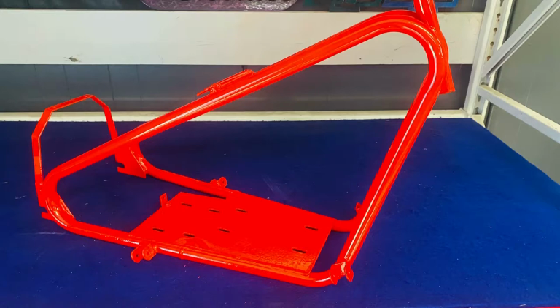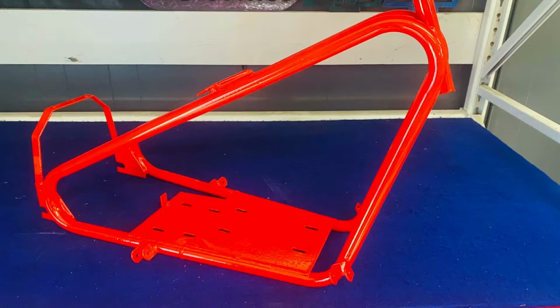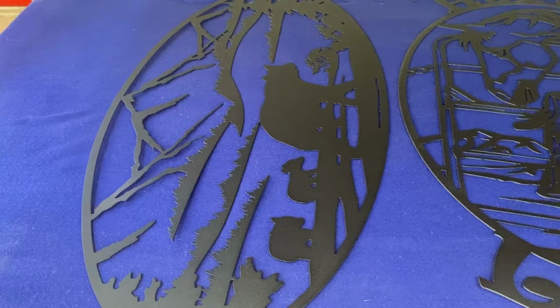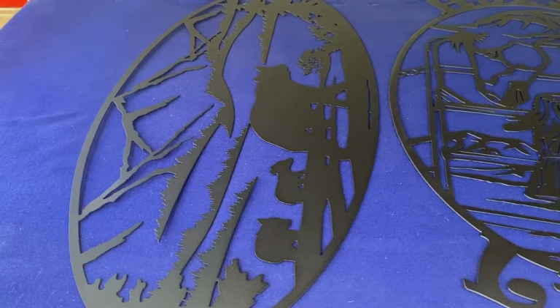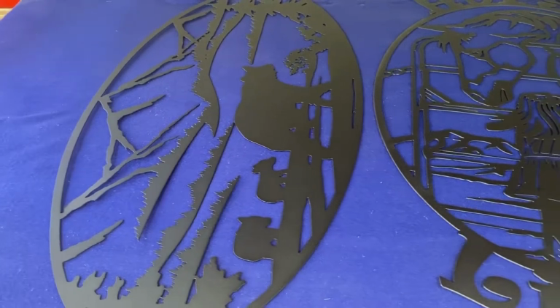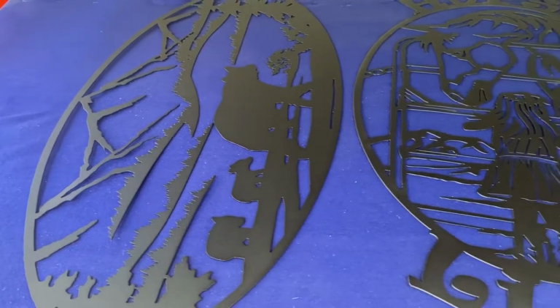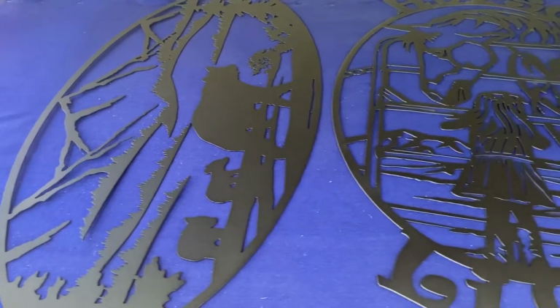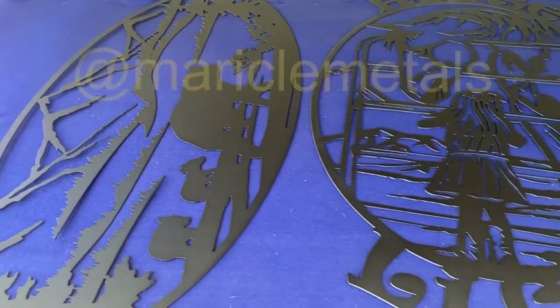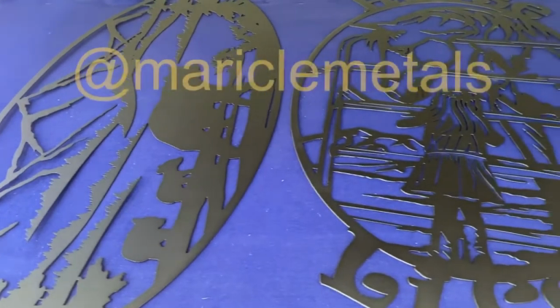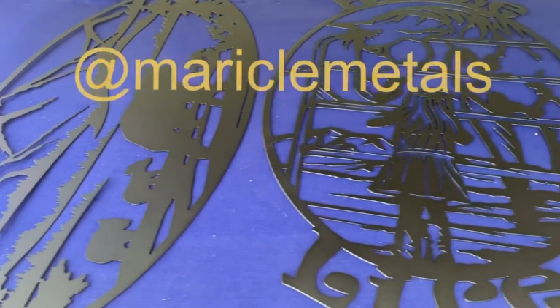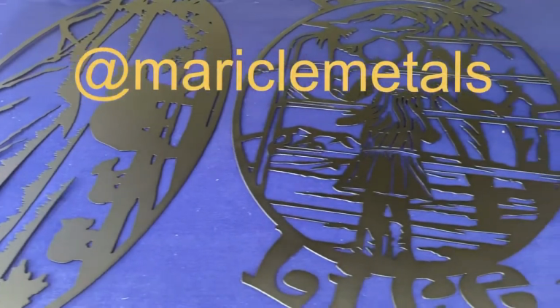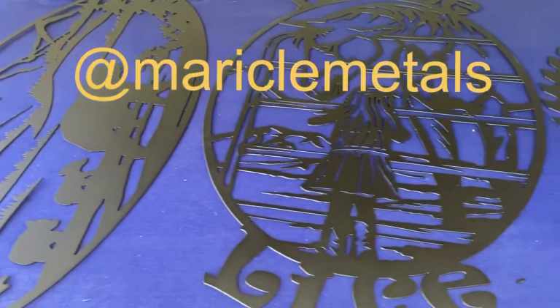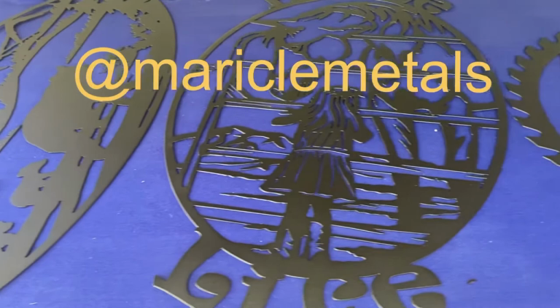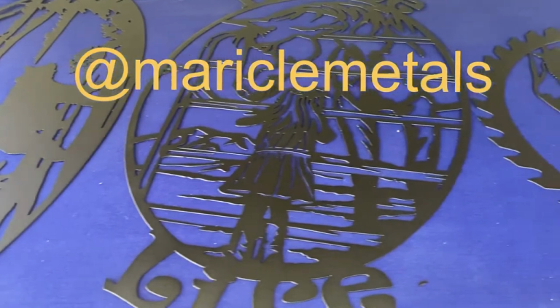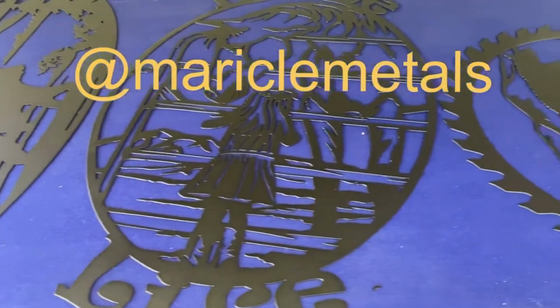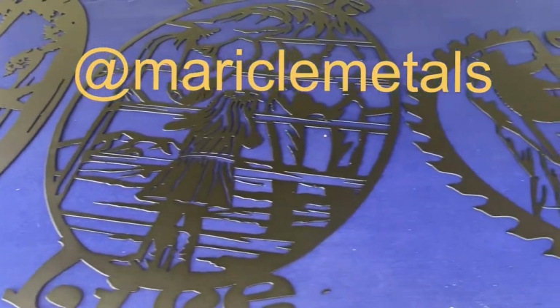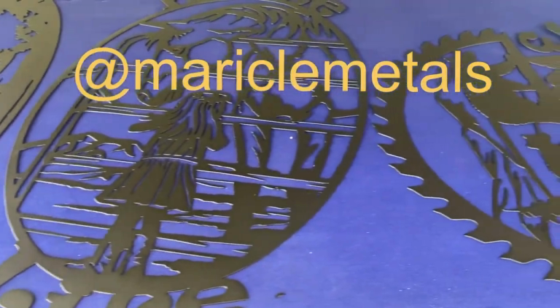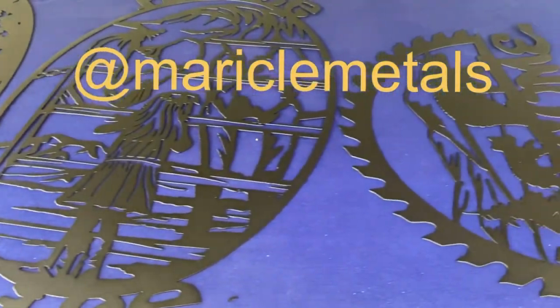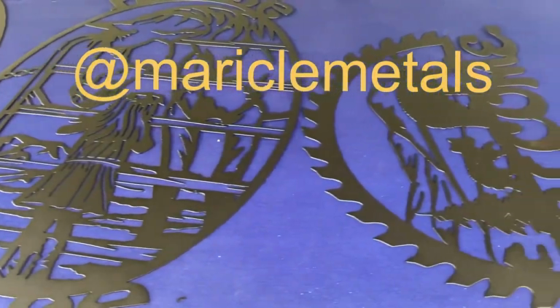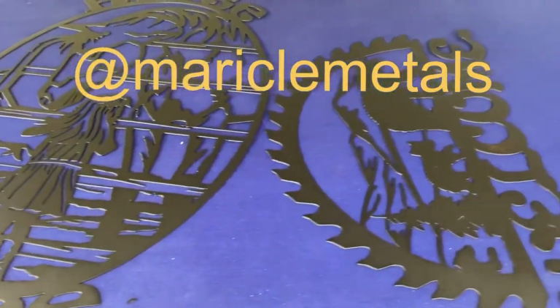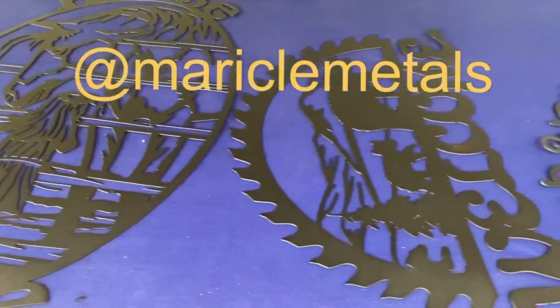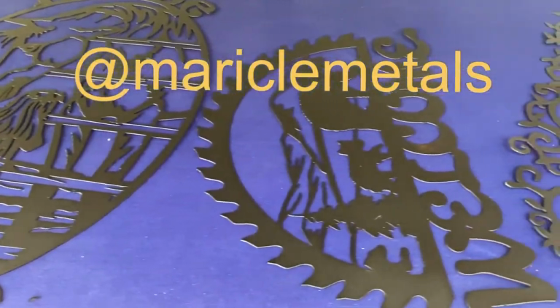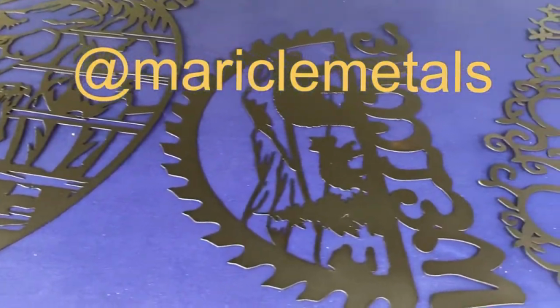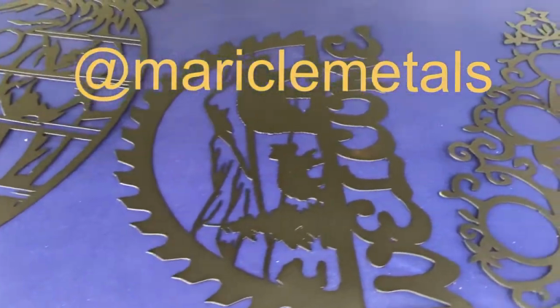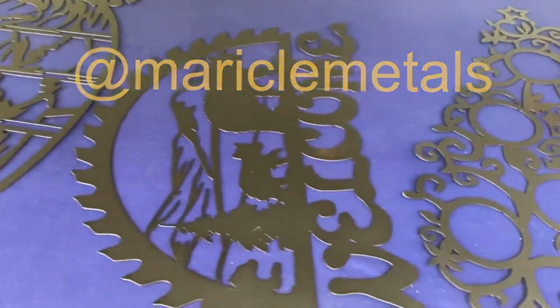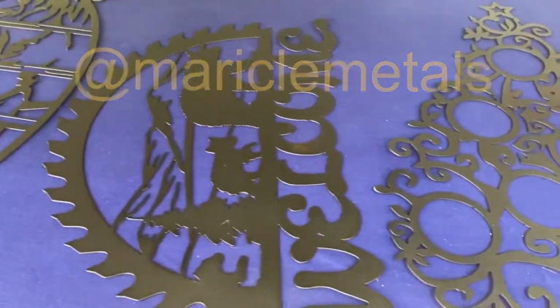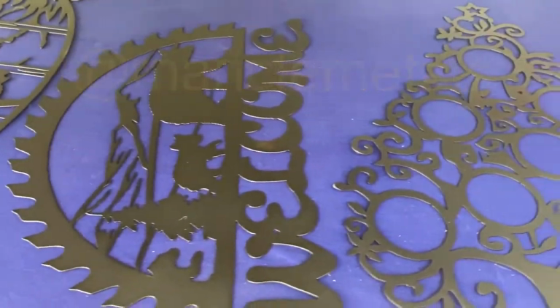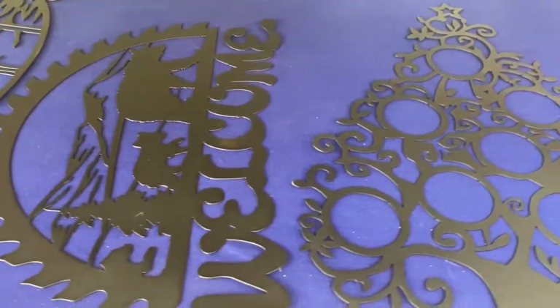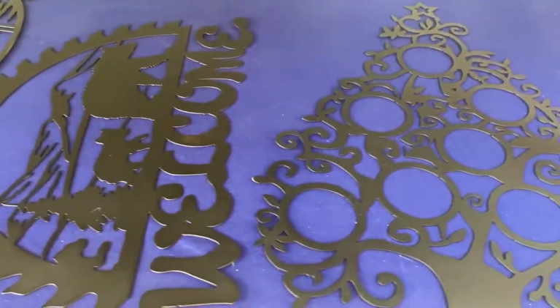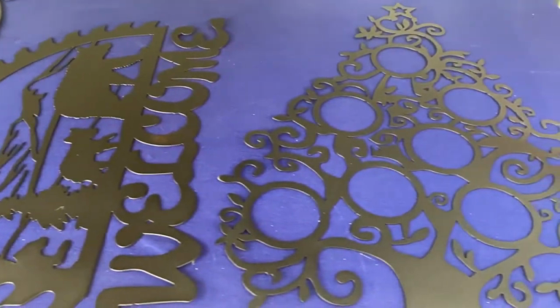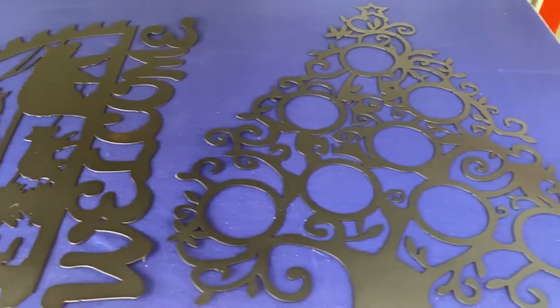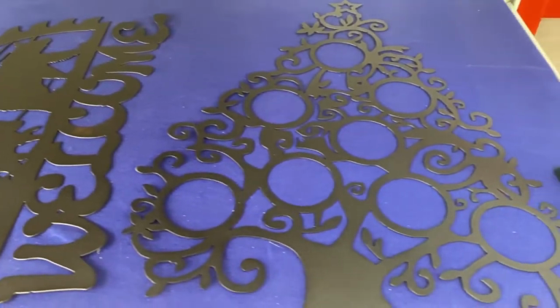Some parts from Miracle Metals done in texture black. If you have any metal wall art you'd like to get cut out, get in contact with Julian.